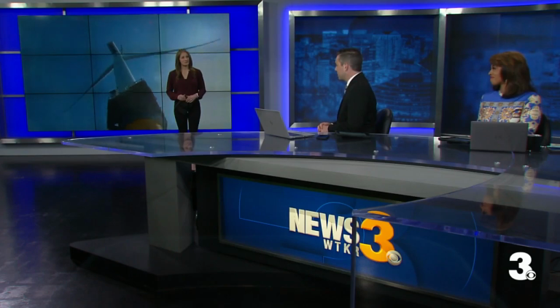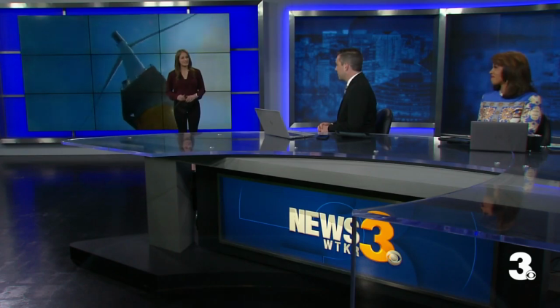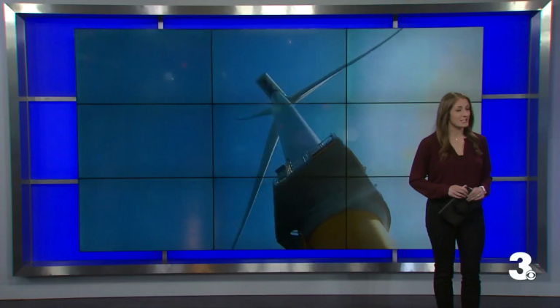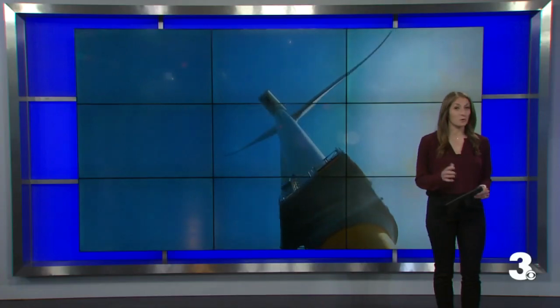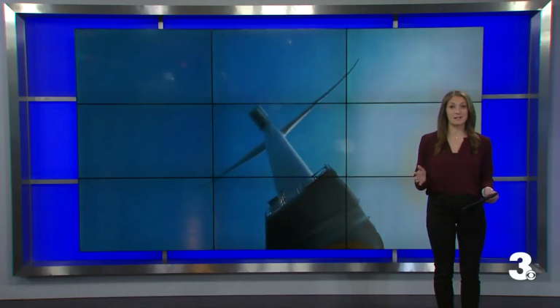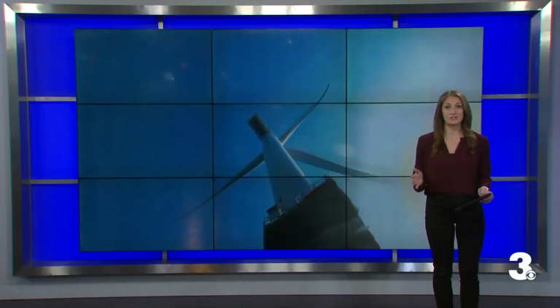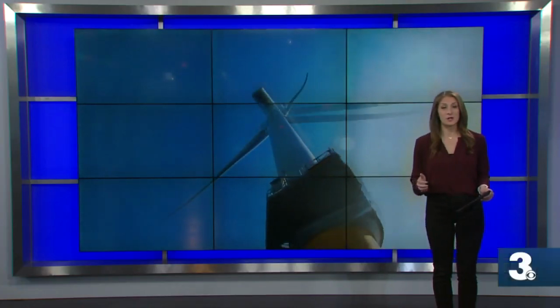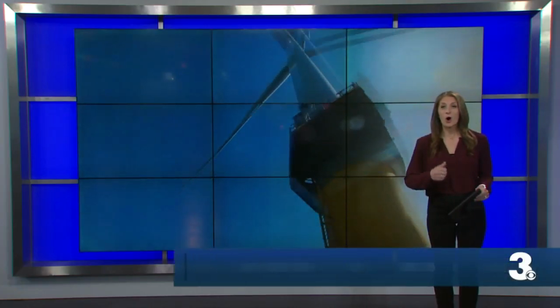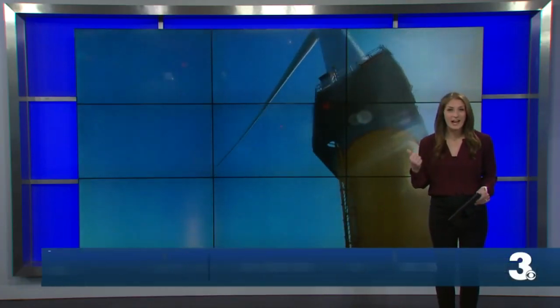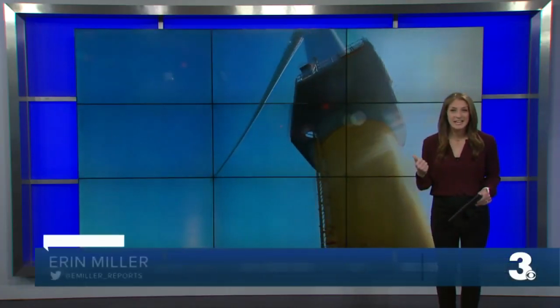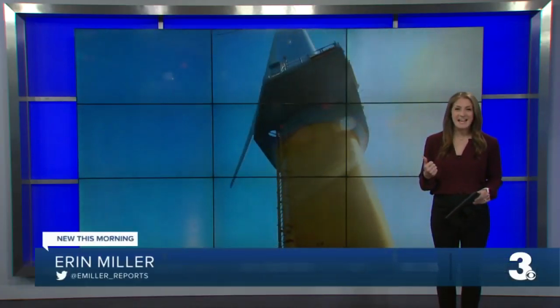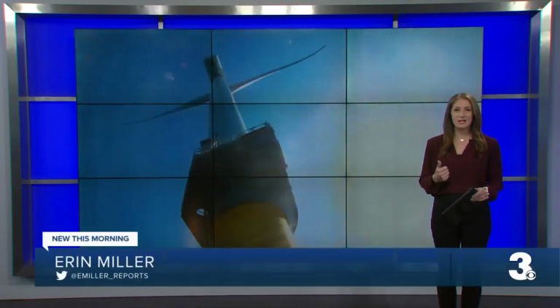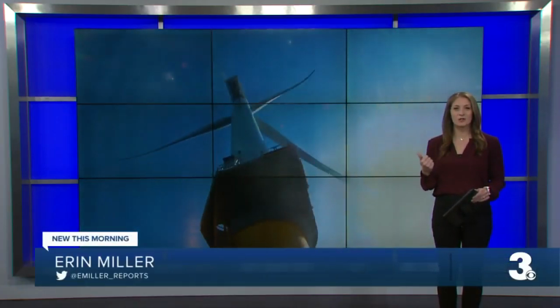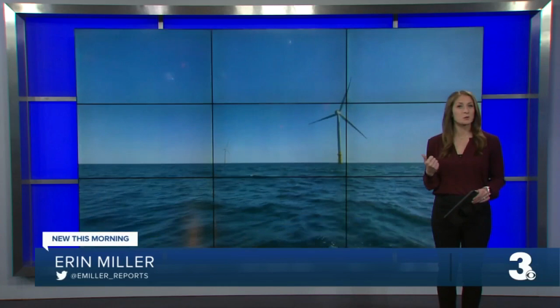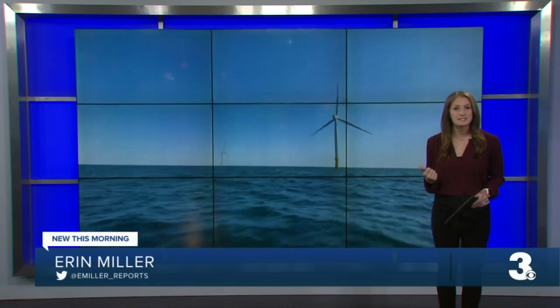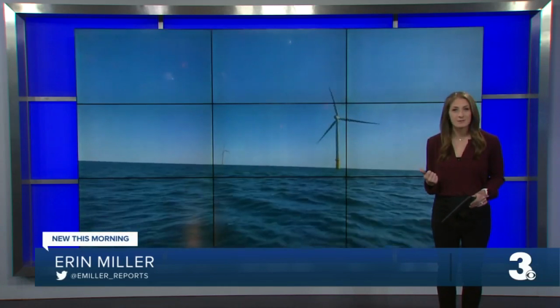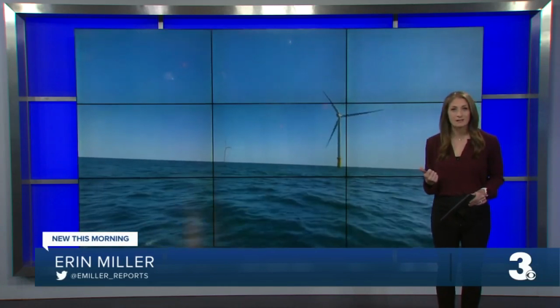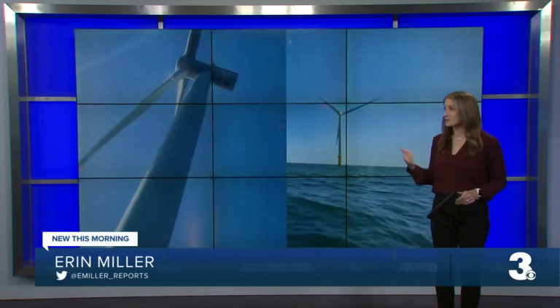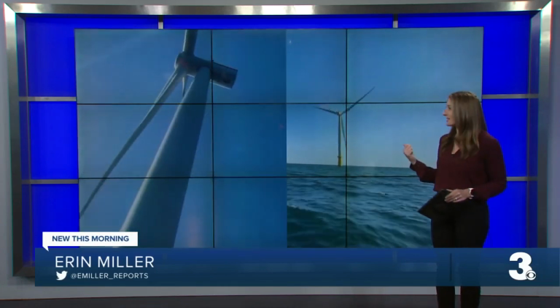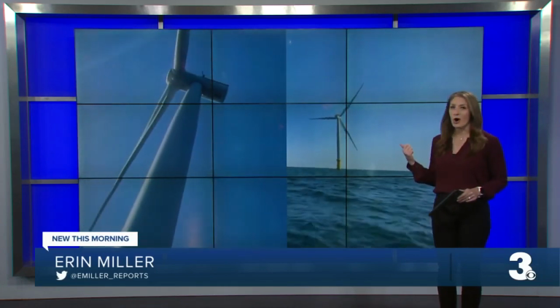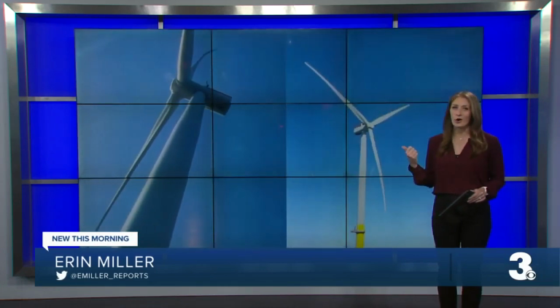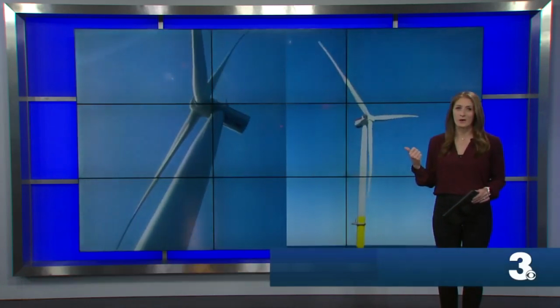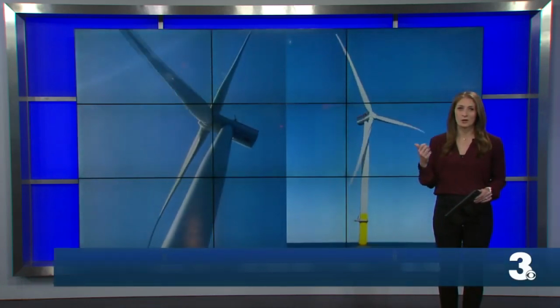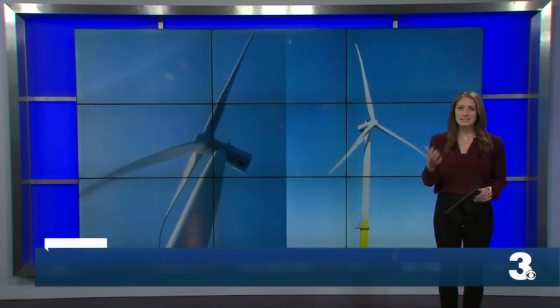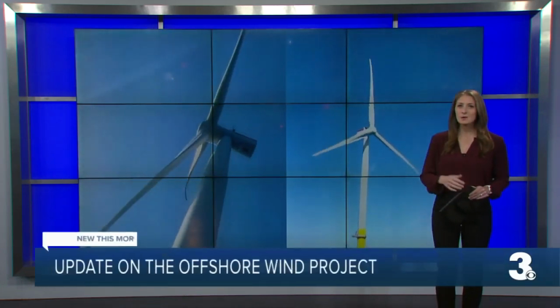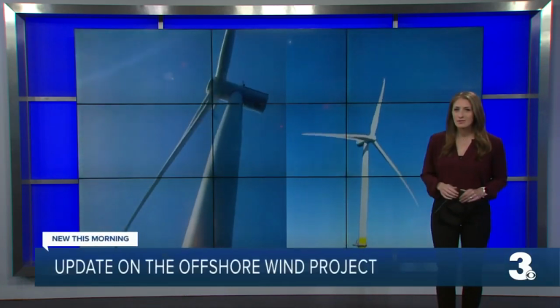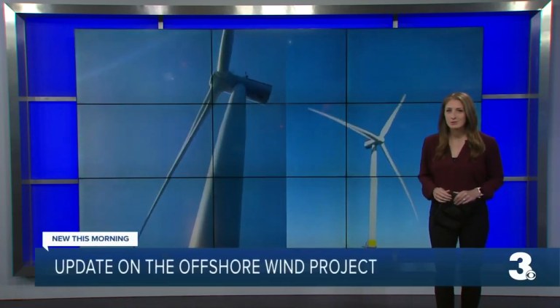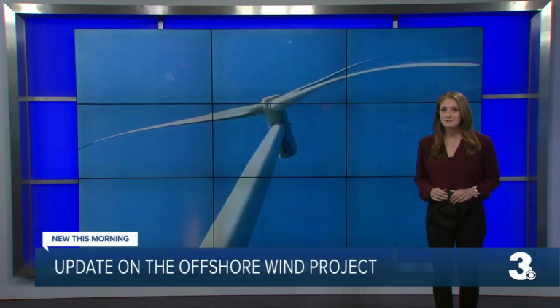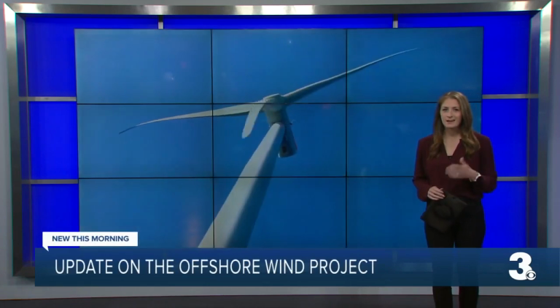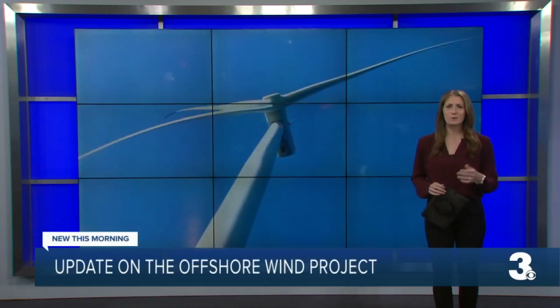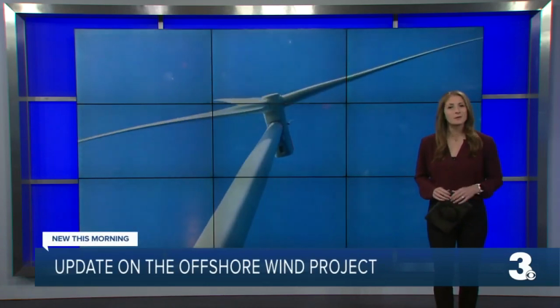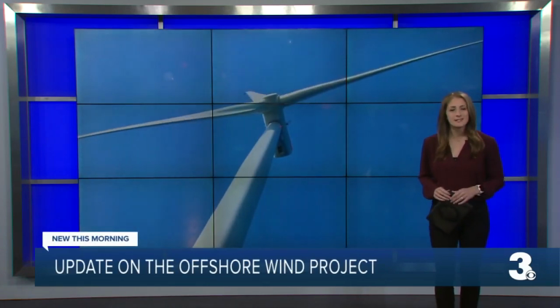Morning, Todd and Jess. While we're here in the studio, all the action is happening off the coast — 27 miles. Those turbines are hard at work. To tell you about these turbines, I got on a boat and I went to see them.